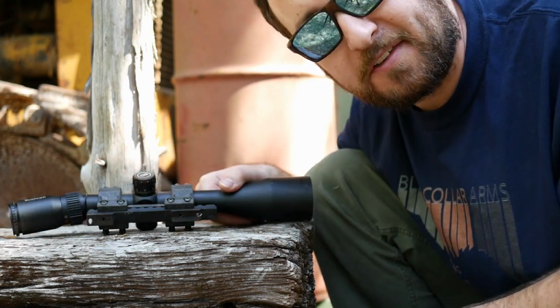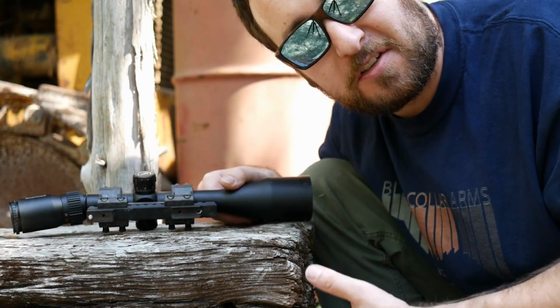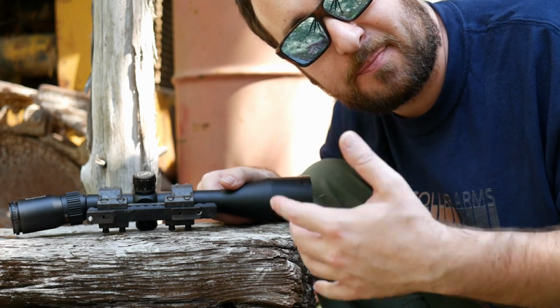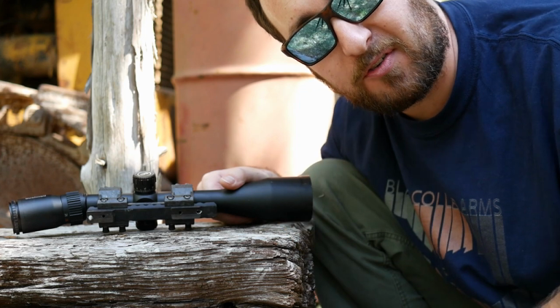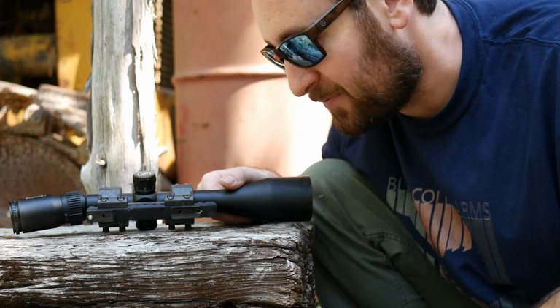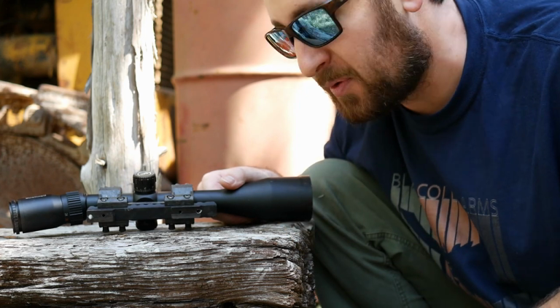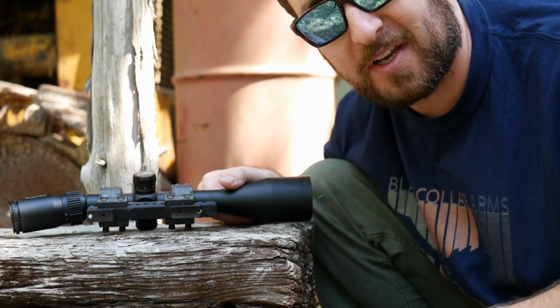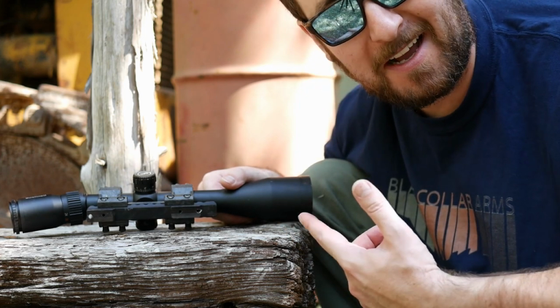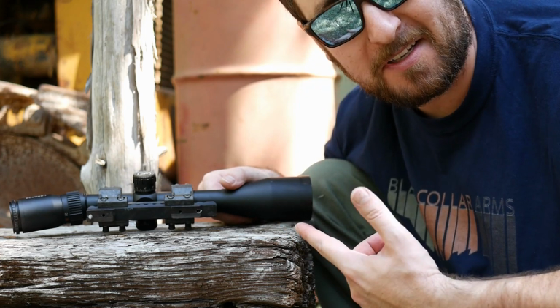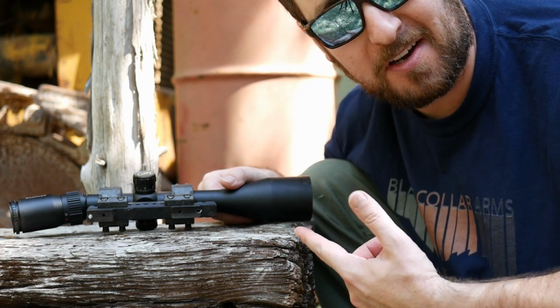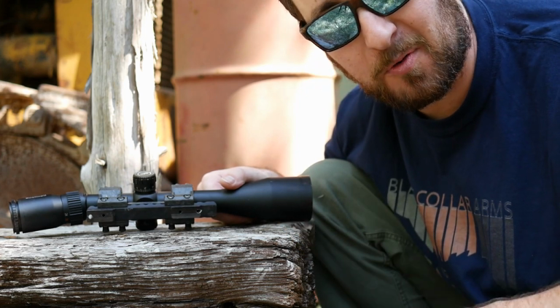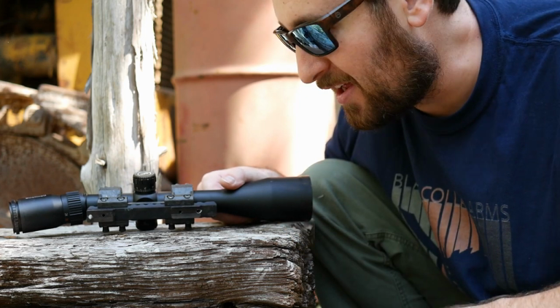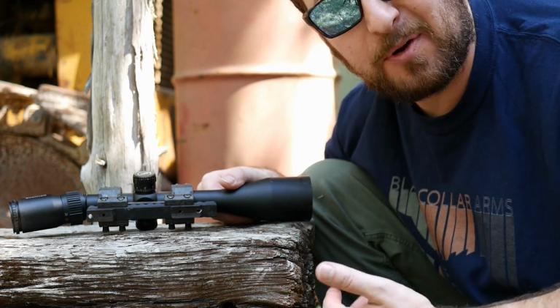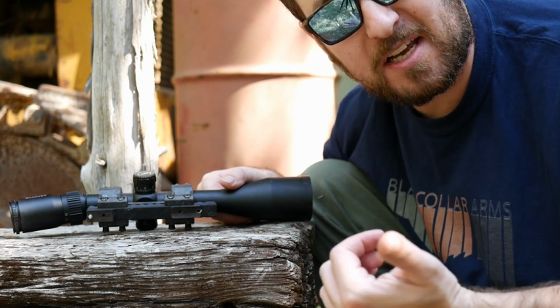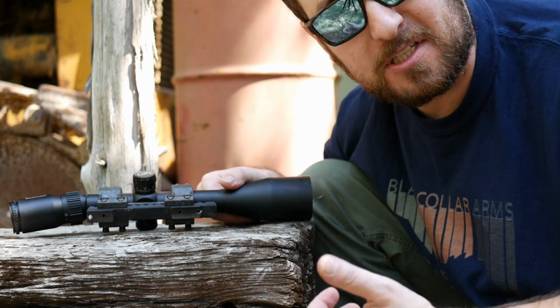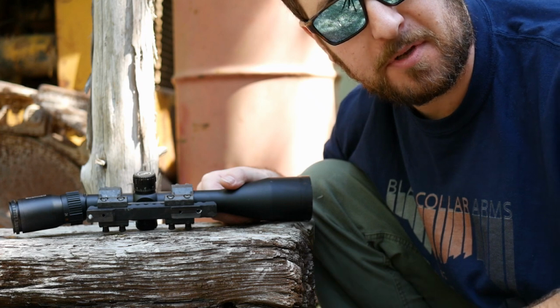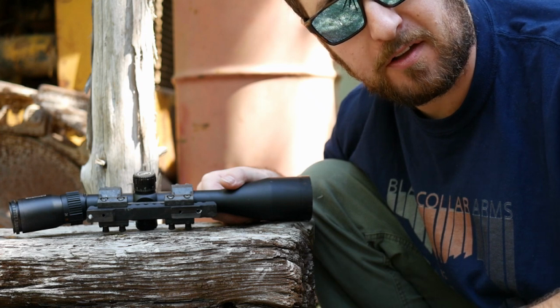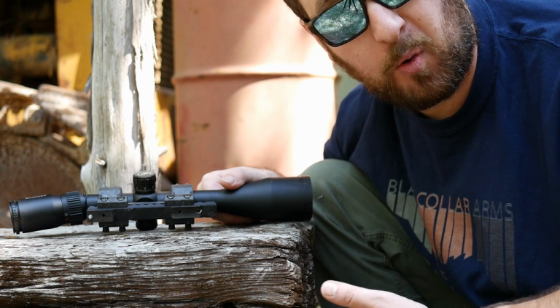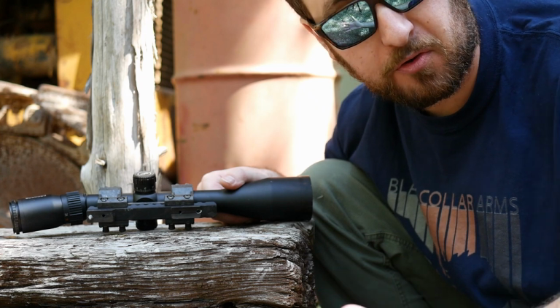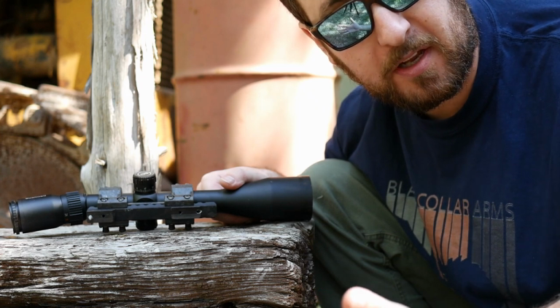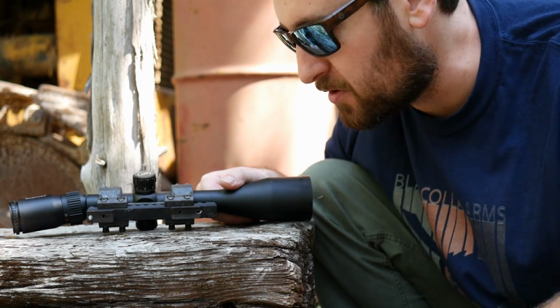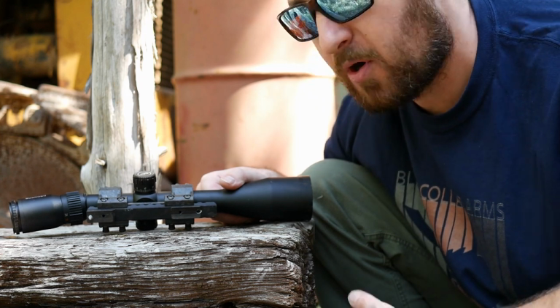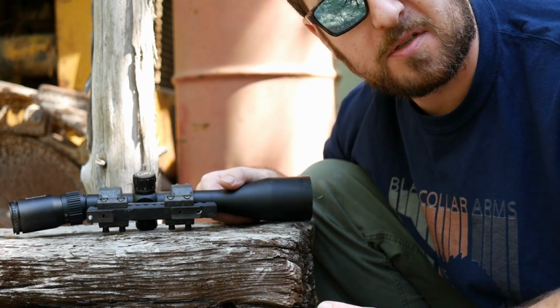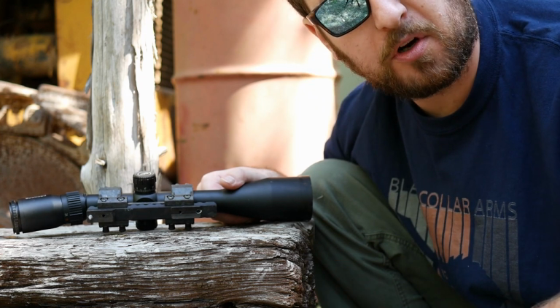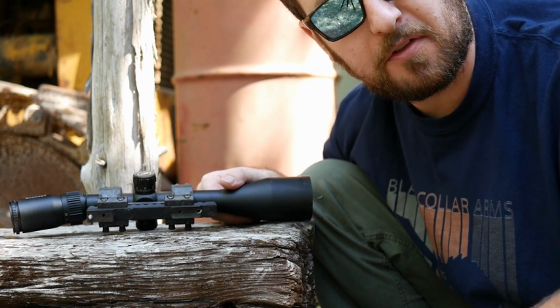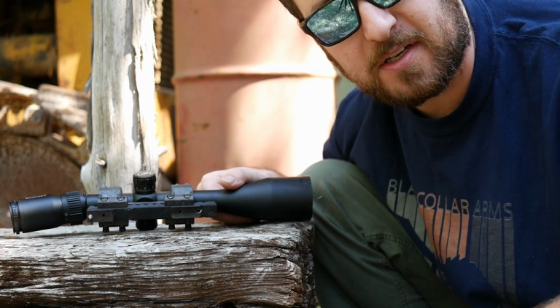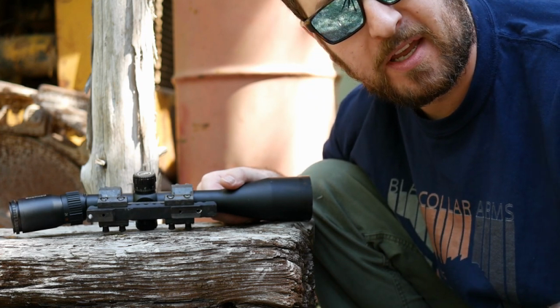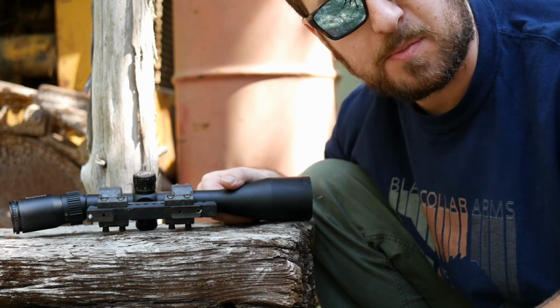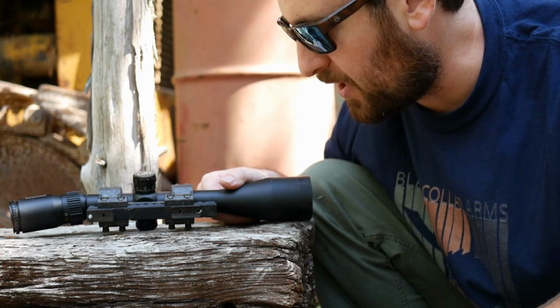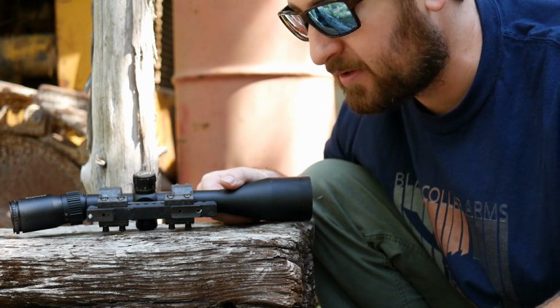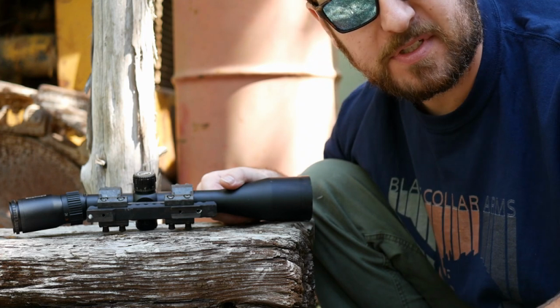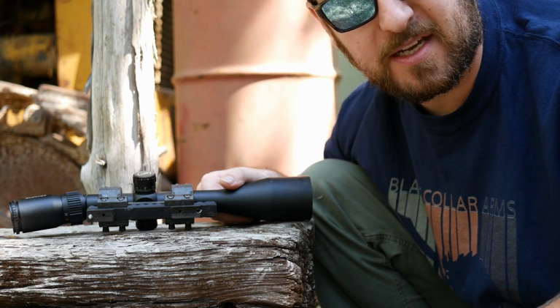Thanks for watching folks, that's going to wrap it. Hope you enjoyed — I certainly had fun and got a workout. I'll catch you next time. Please subscribe to the channel. Hopefully we won't destroy anything in the future, but we're going to do some tutorials and other things, so hit that subscribe button. See you next time.